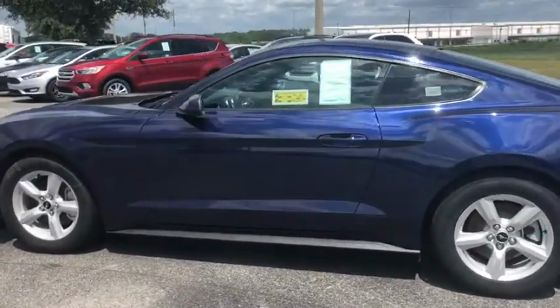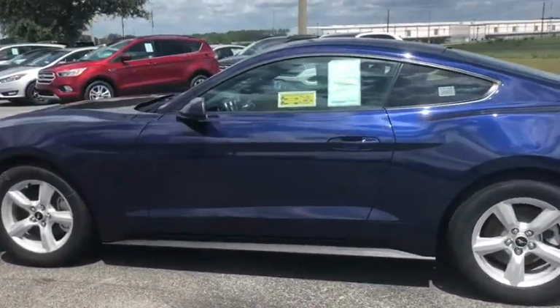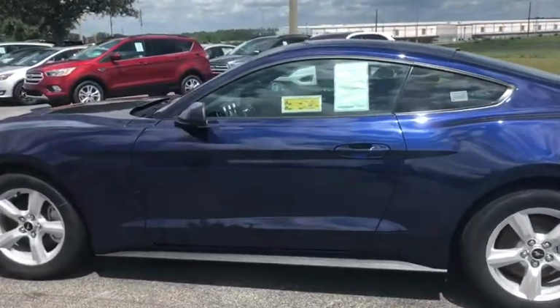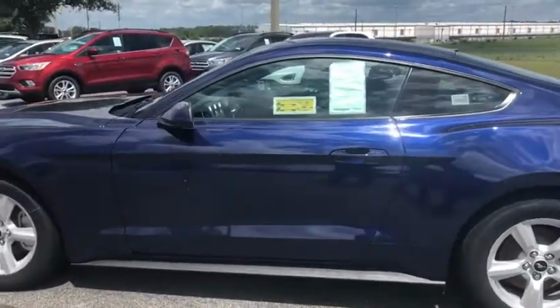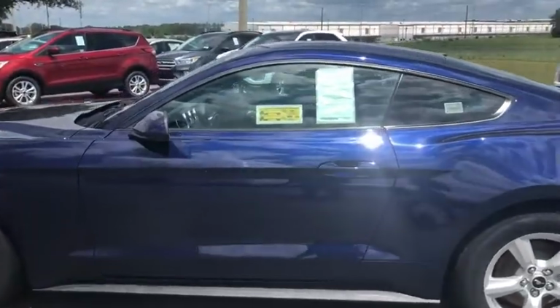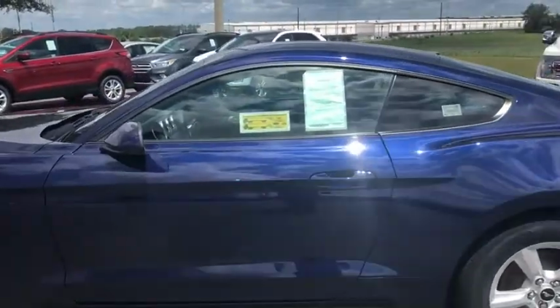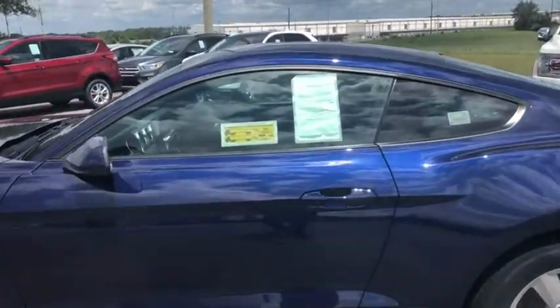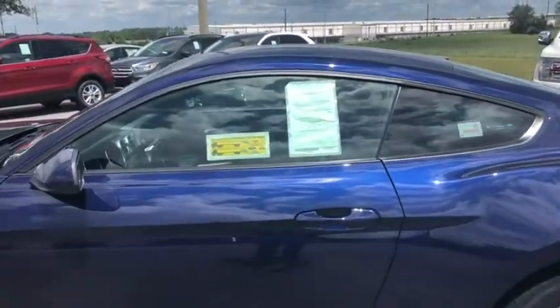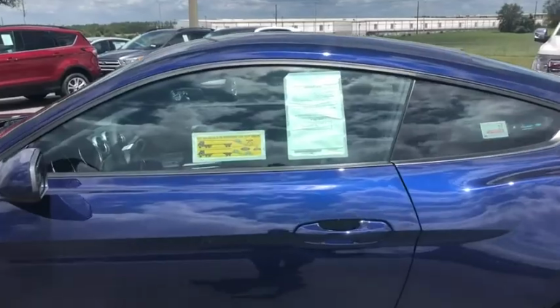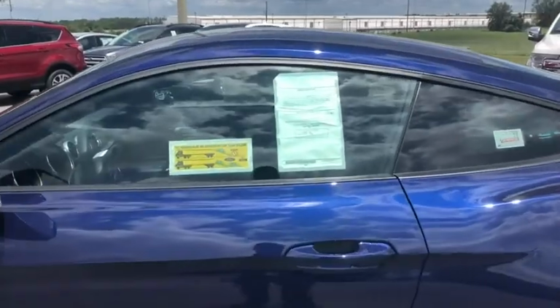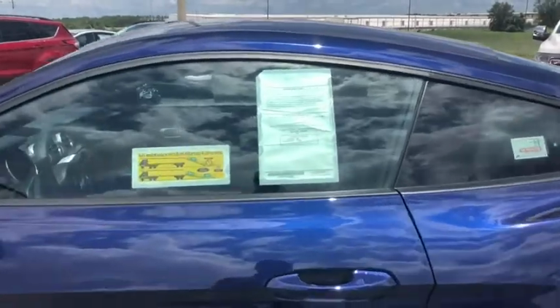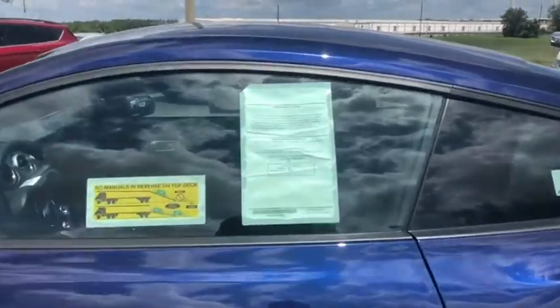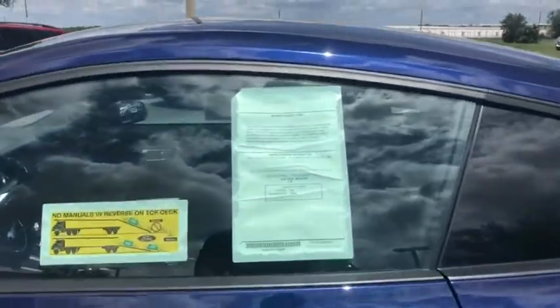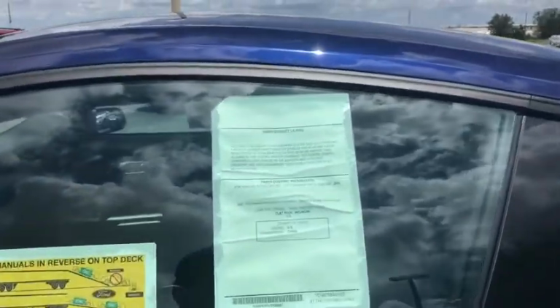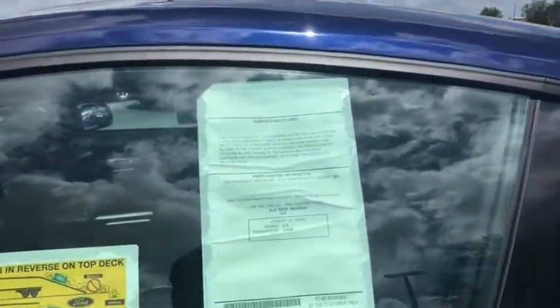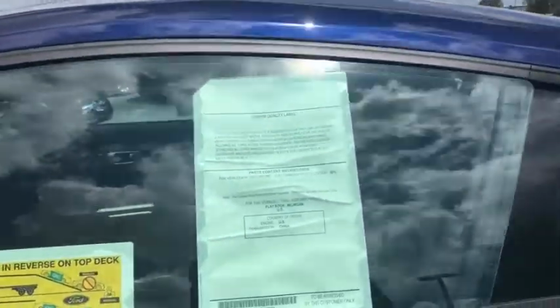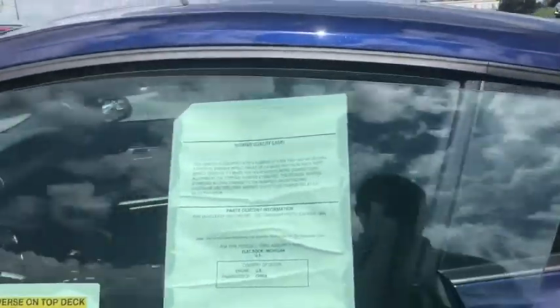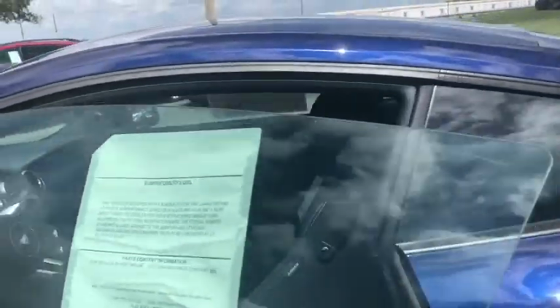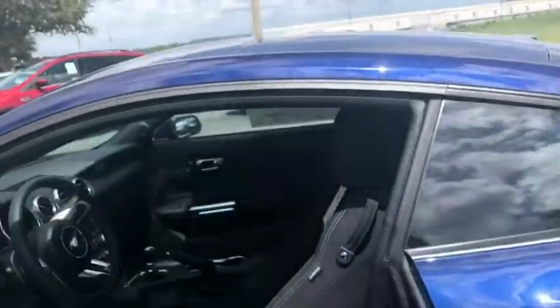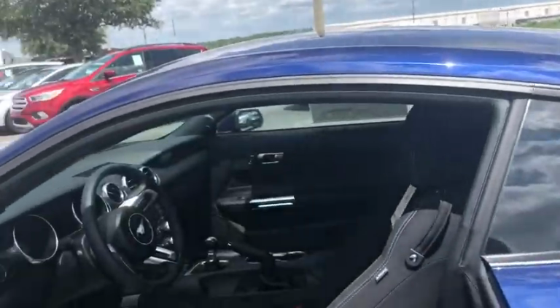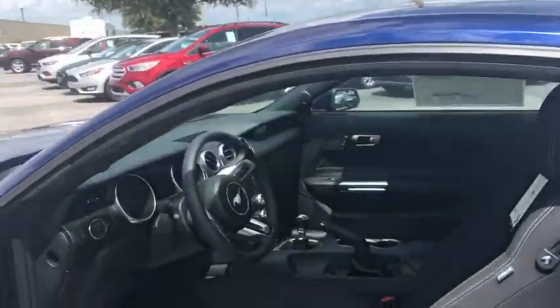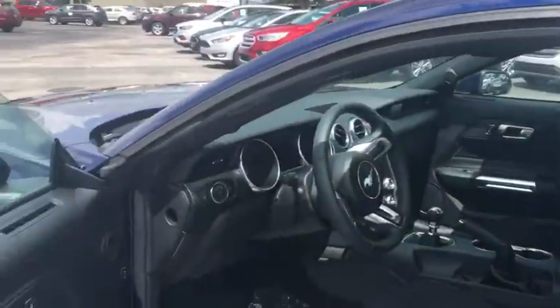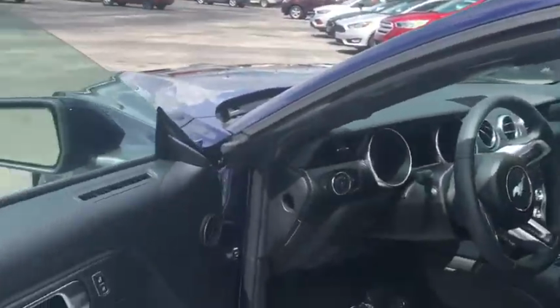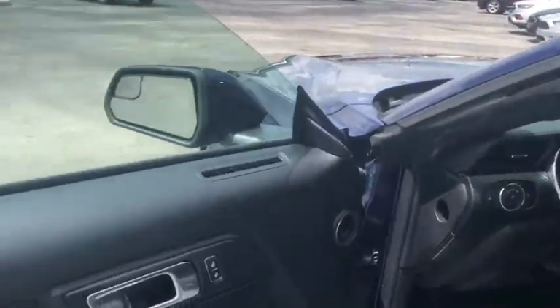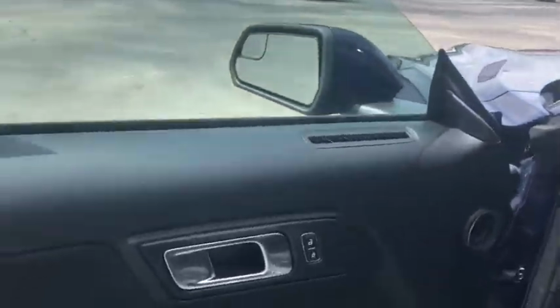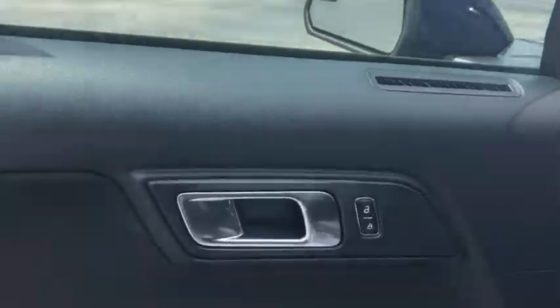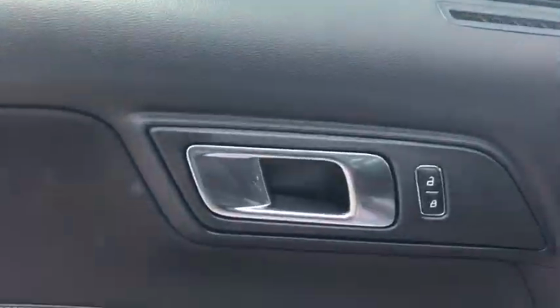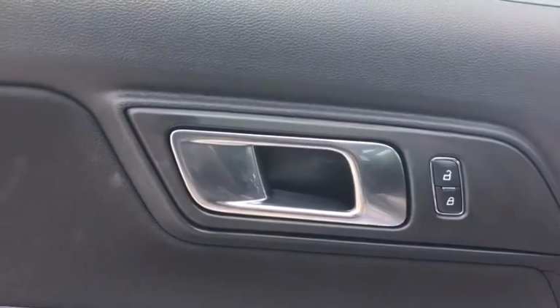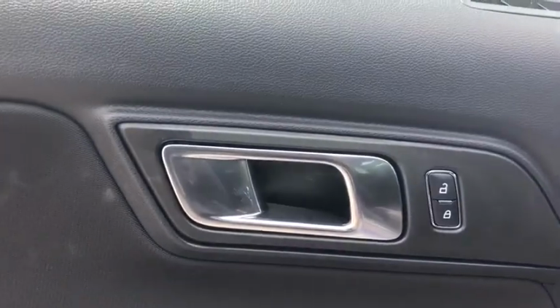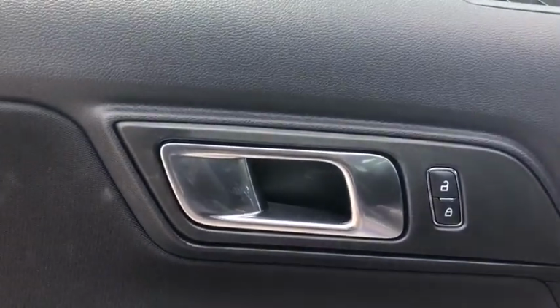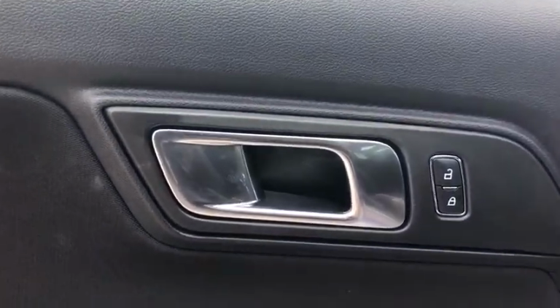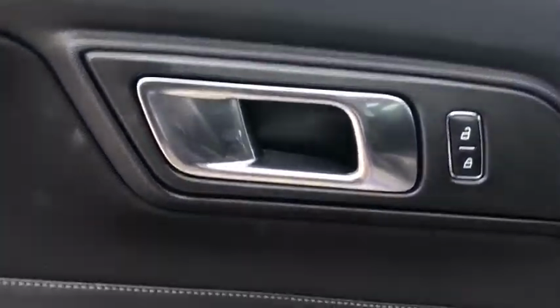Speed proportional power steering, power mirrors, head-up display, privacy glass, remote window operation, tire pressure monitoring system.